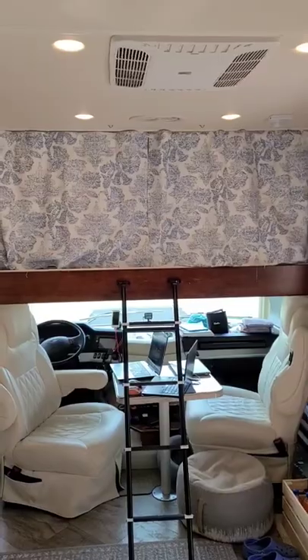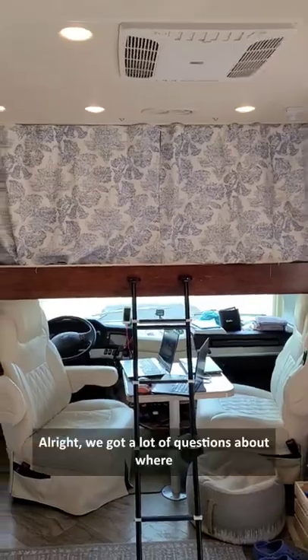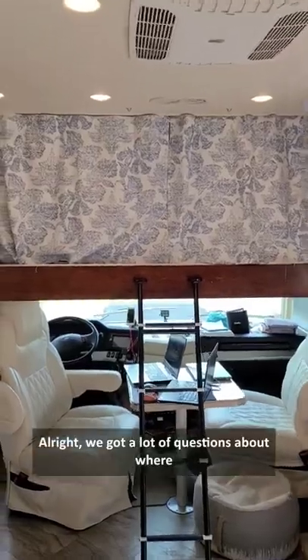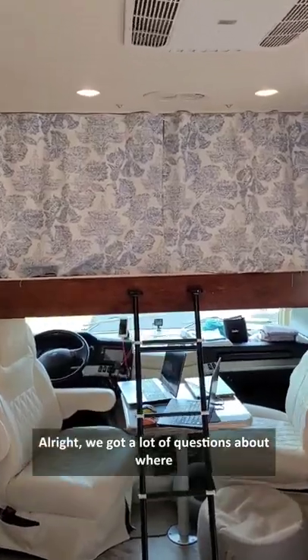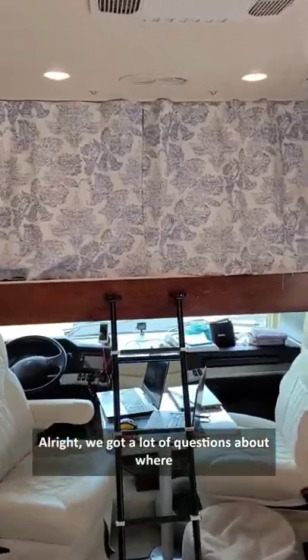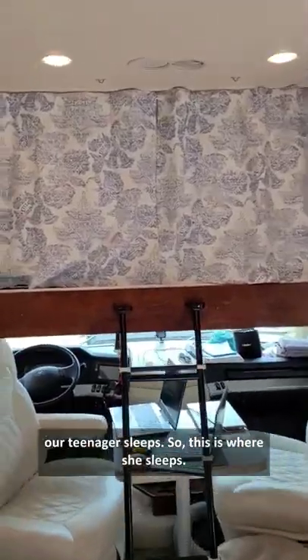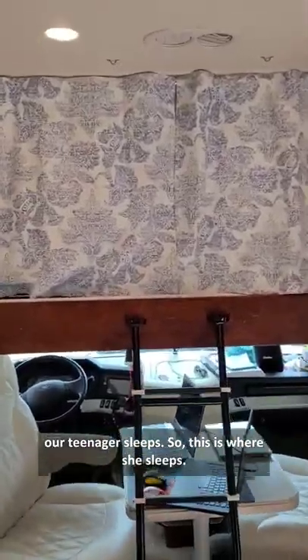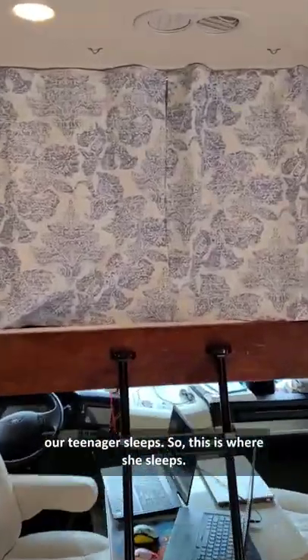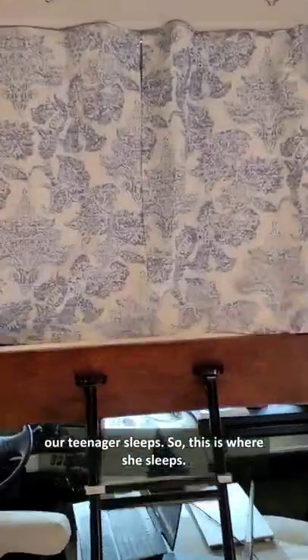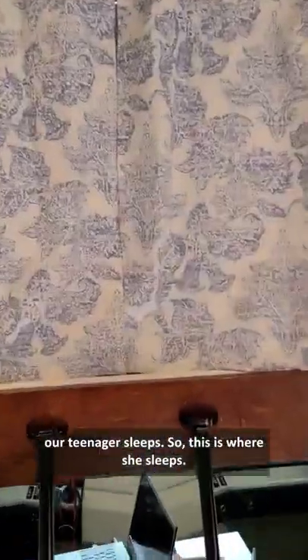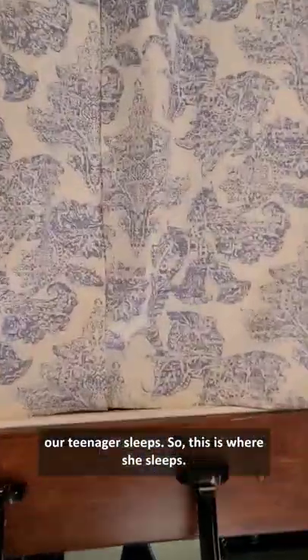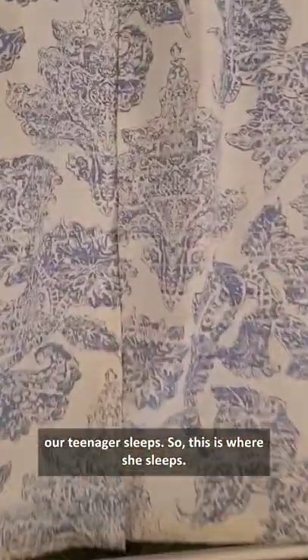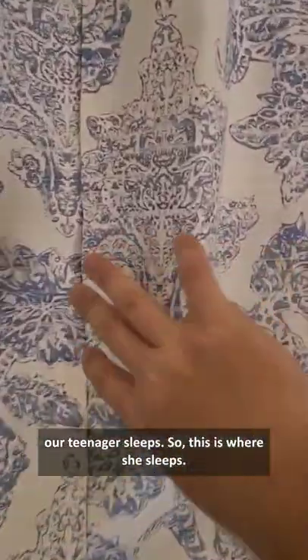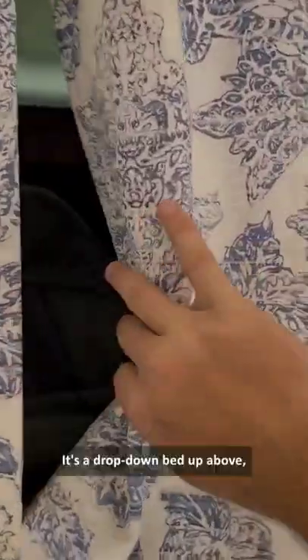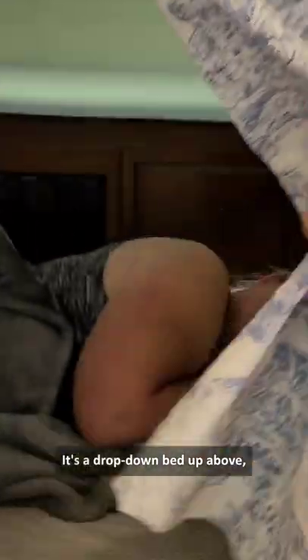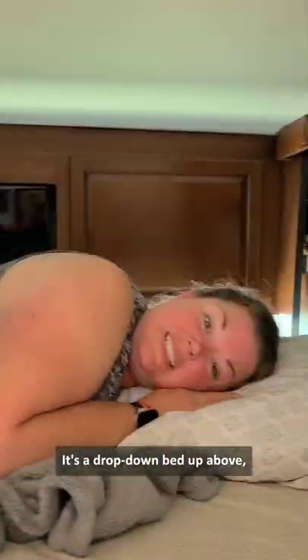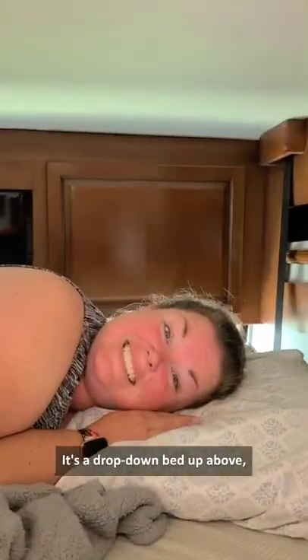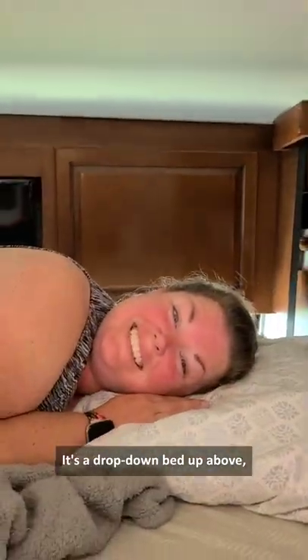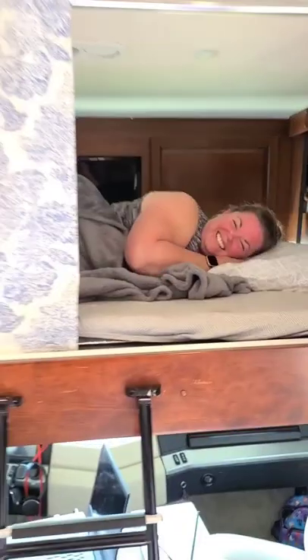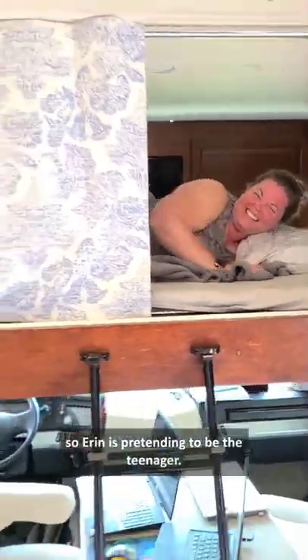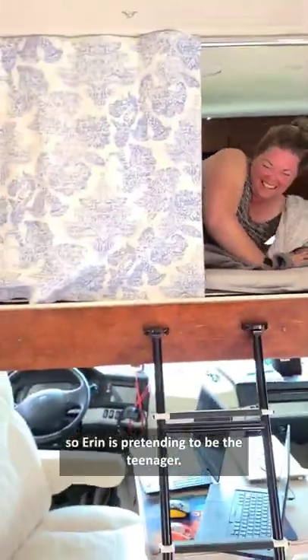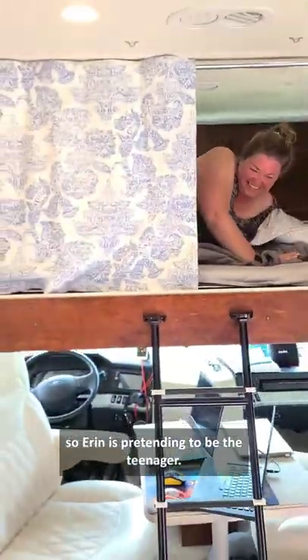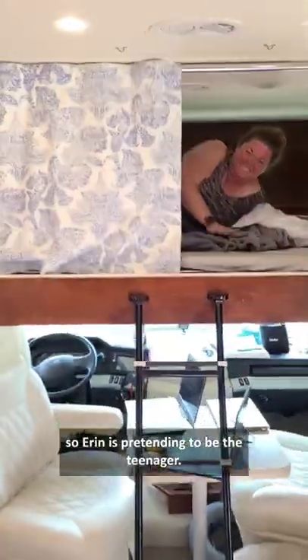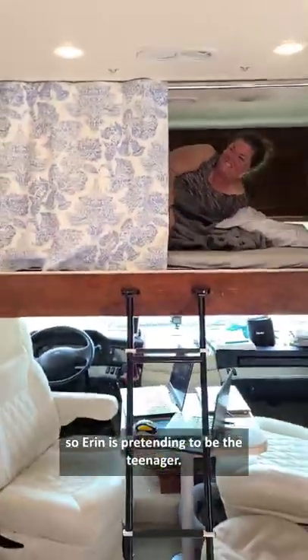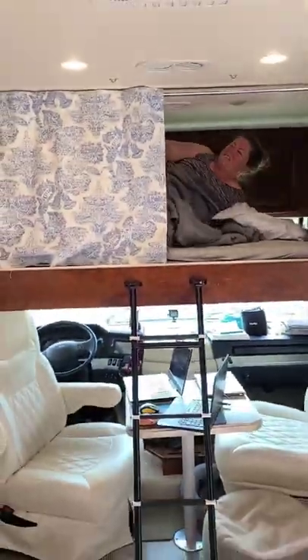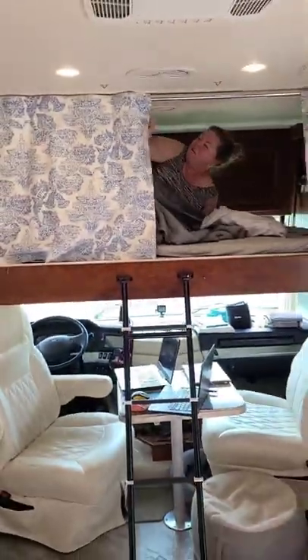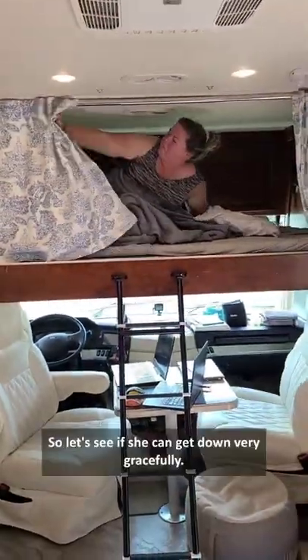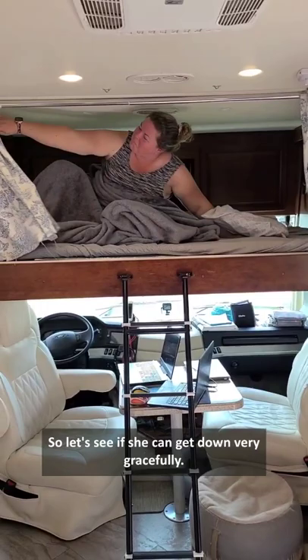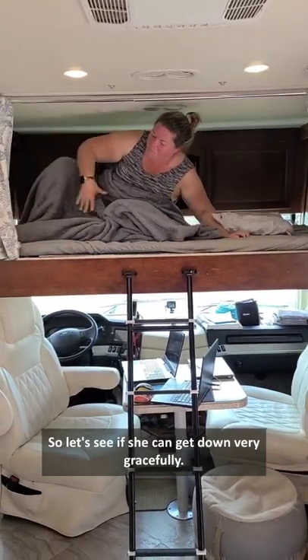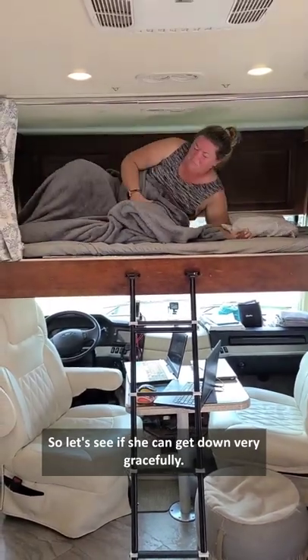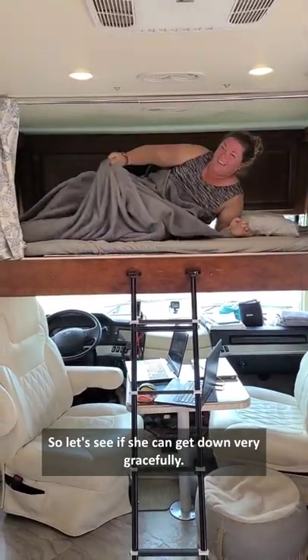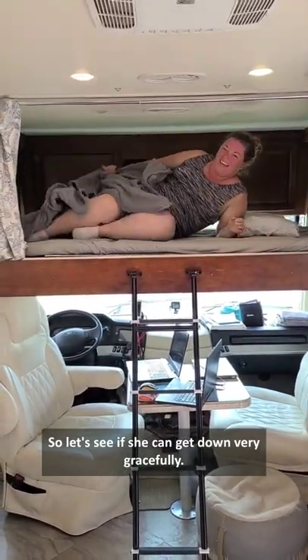We got a lot of questions about where our teenager sleeps. So this is where she sleeps — it's a drop-down bed up above. Erin is pretending to be the teenager, so let's see if she can get down very gracefully.